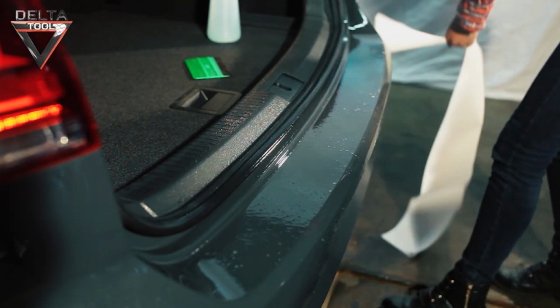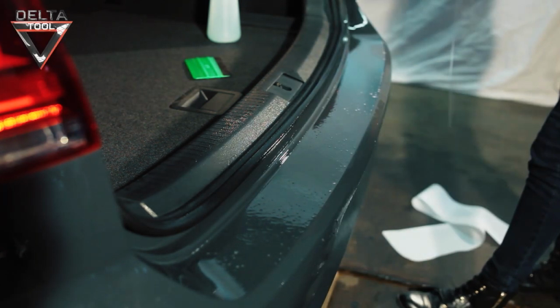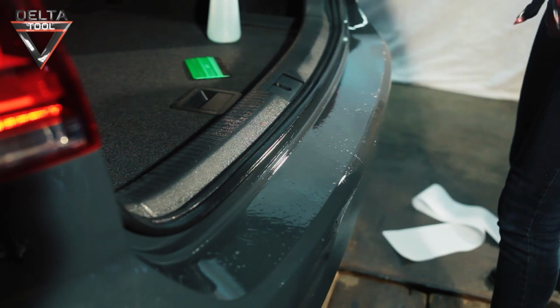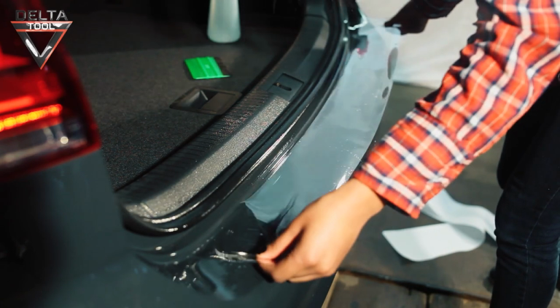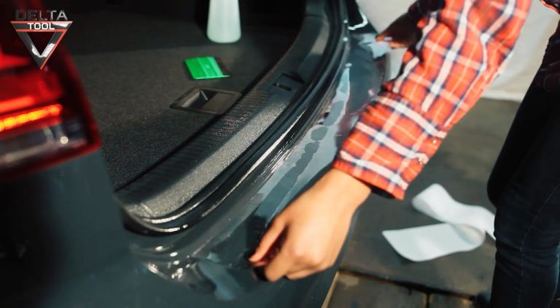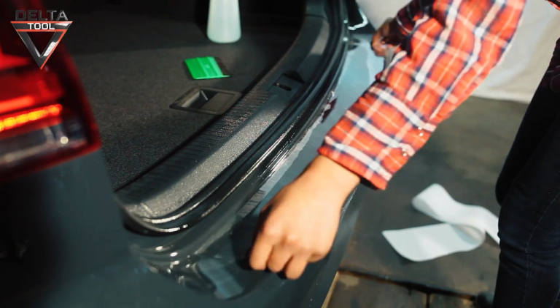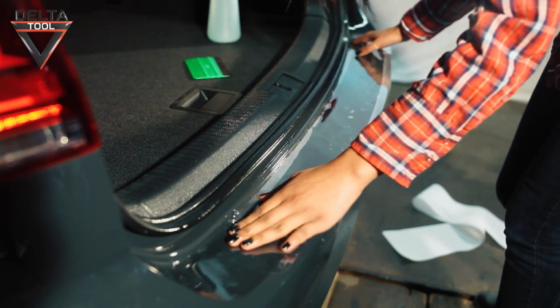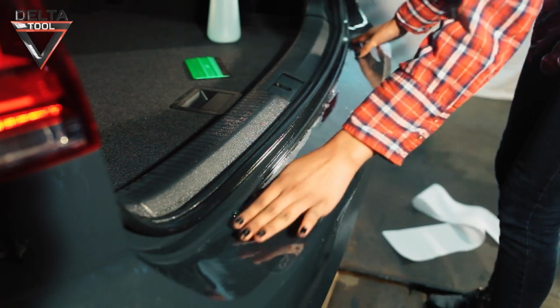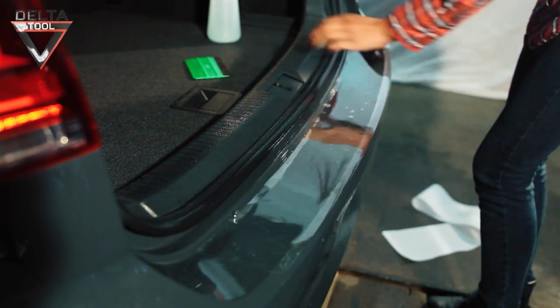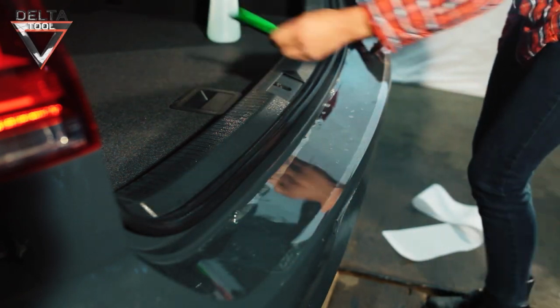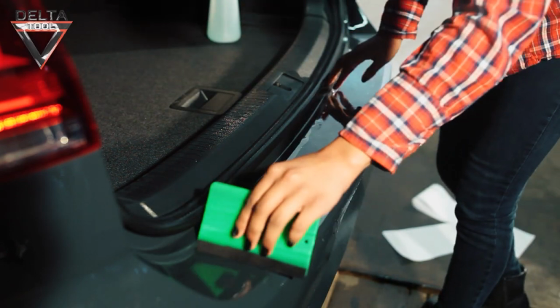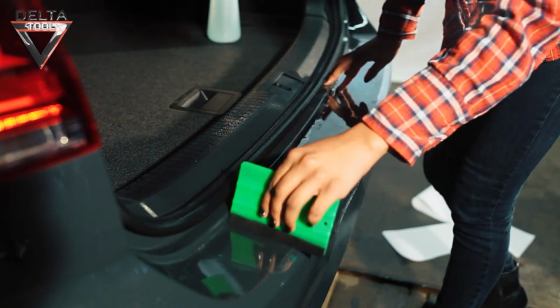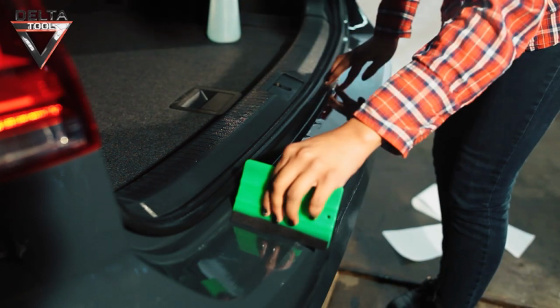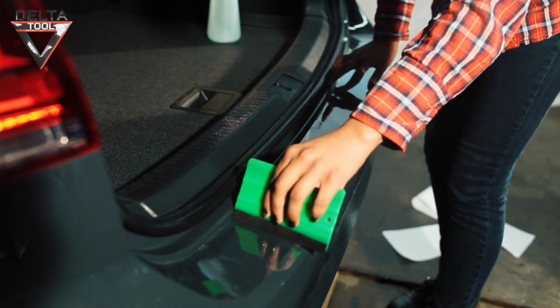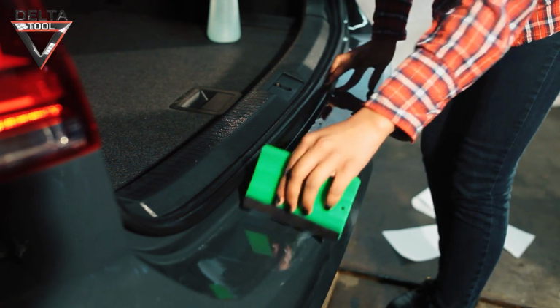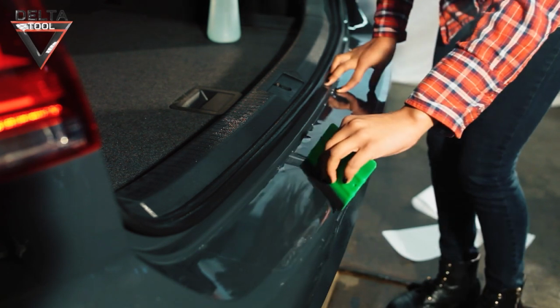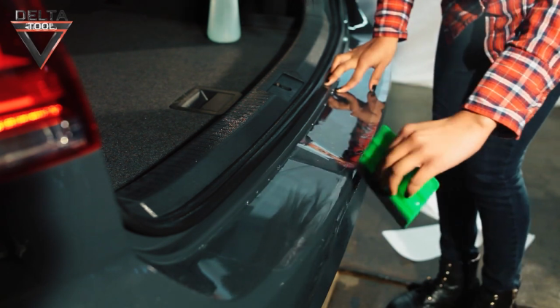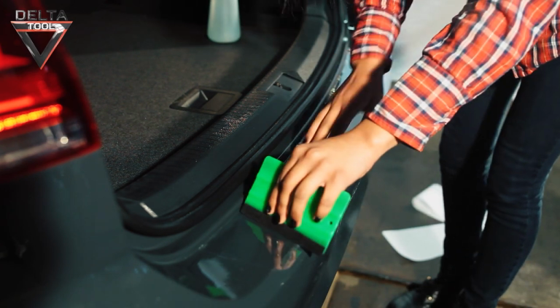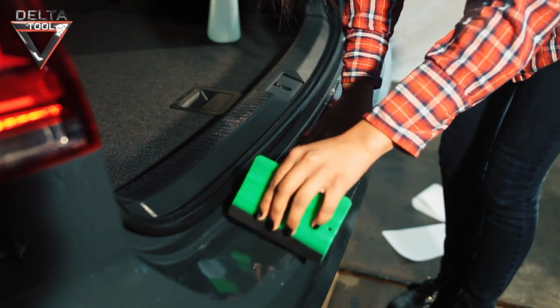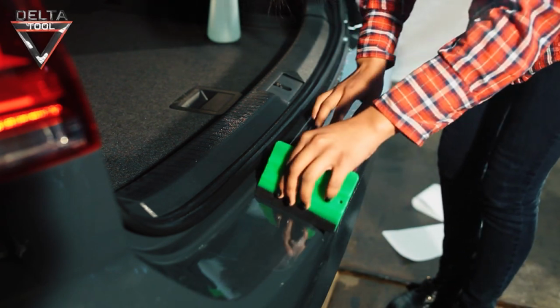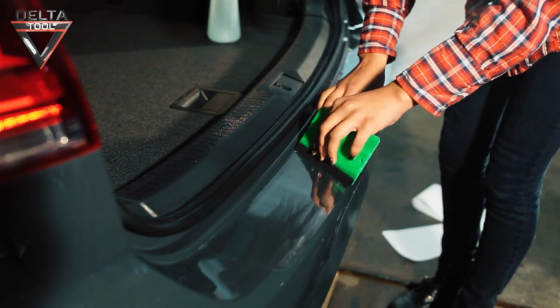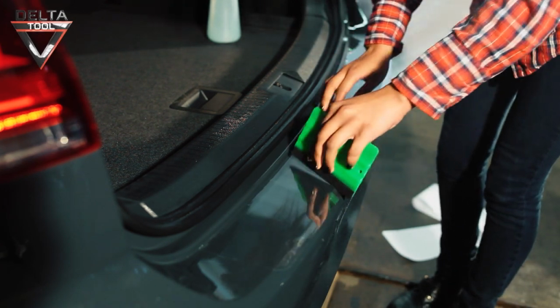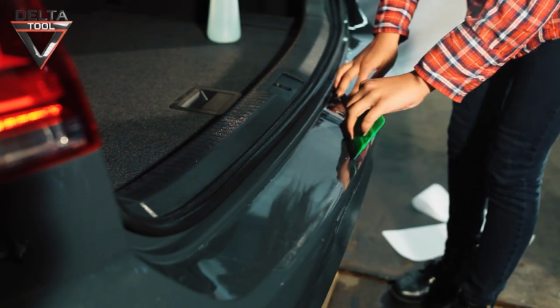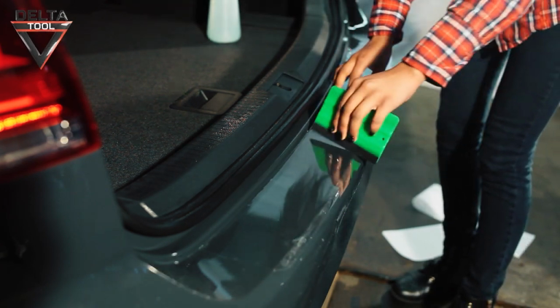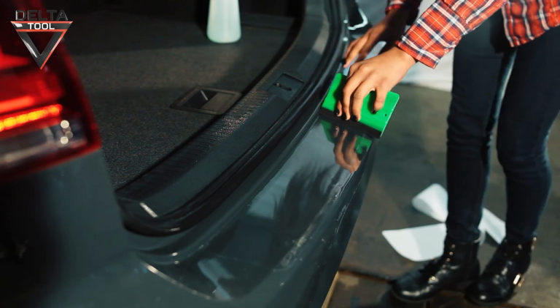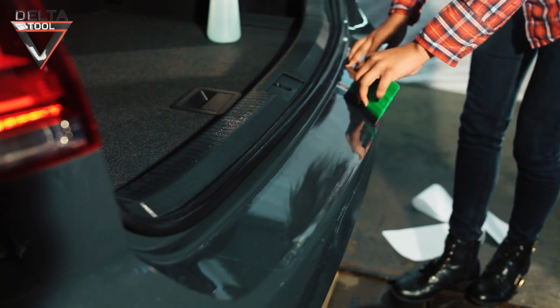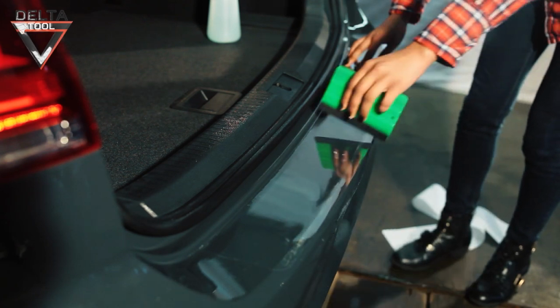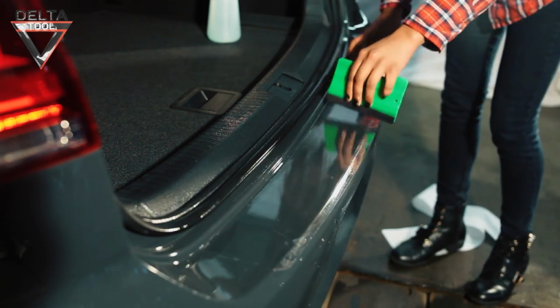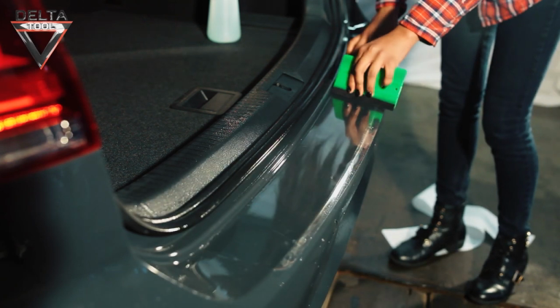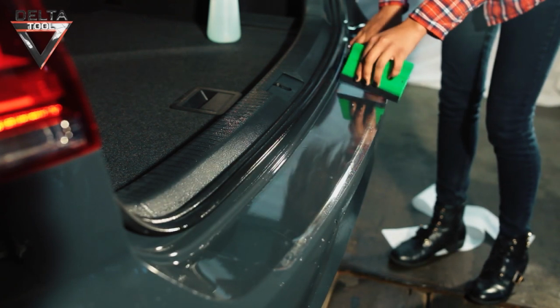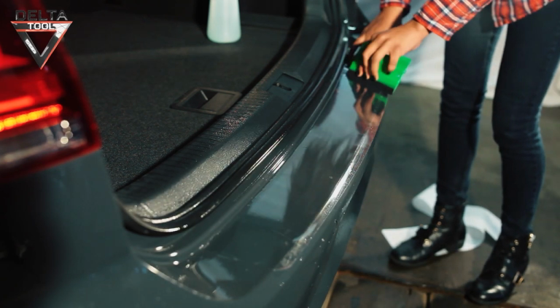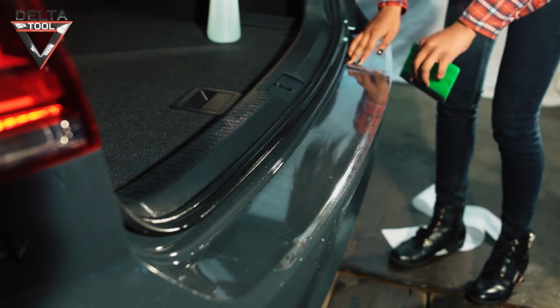Apply the paint protection film and align it exactly. Use the squeegee to wipe away the water to the outside. All water must be removed. The film can still be moved during this process.